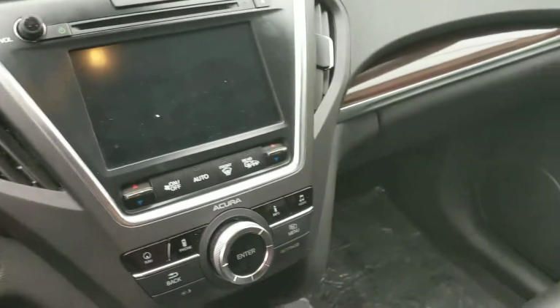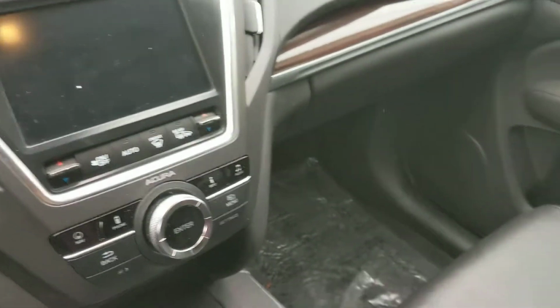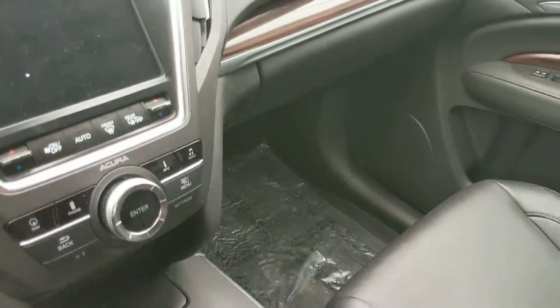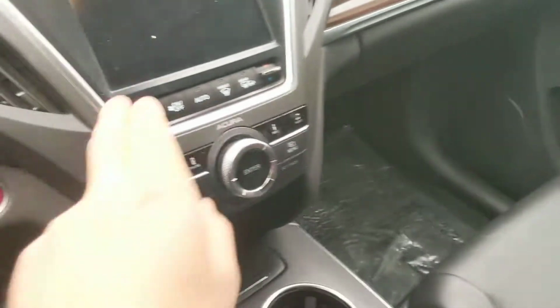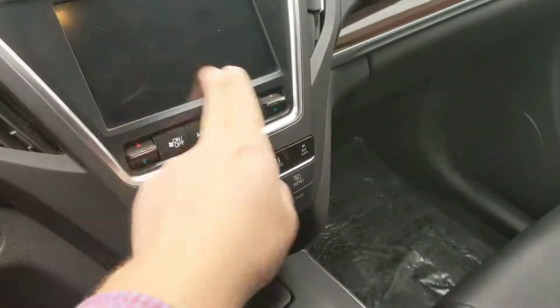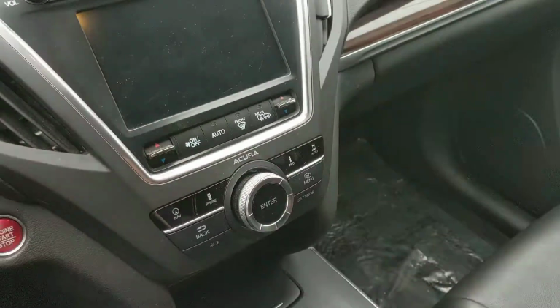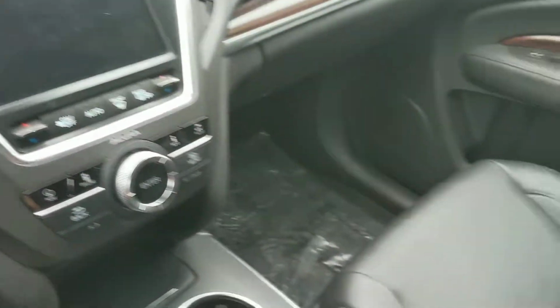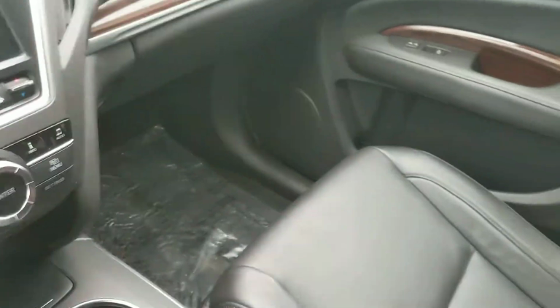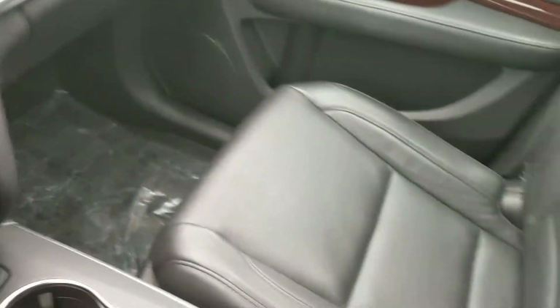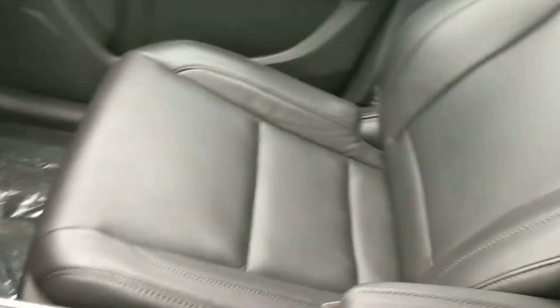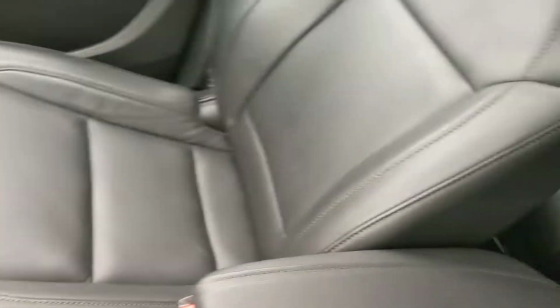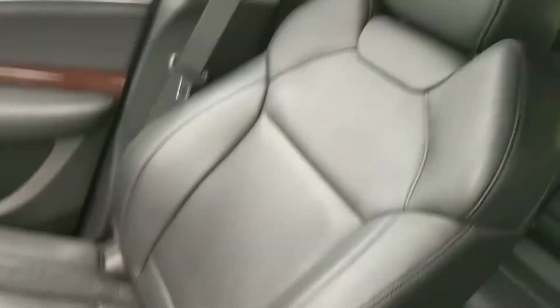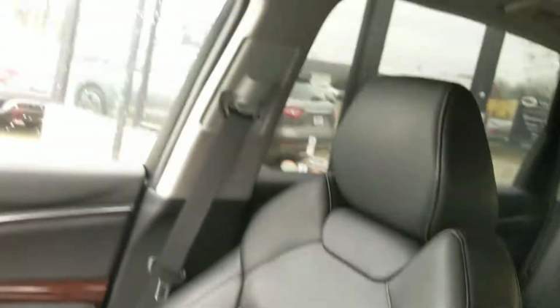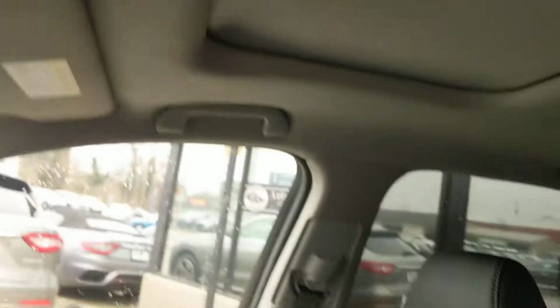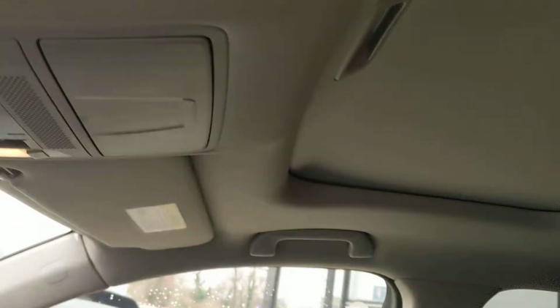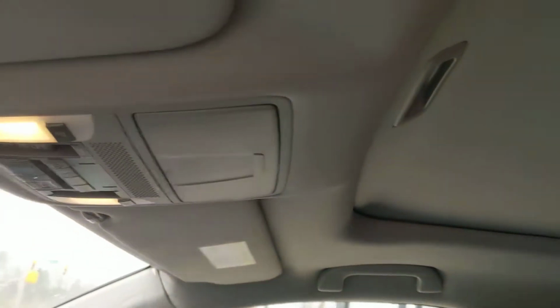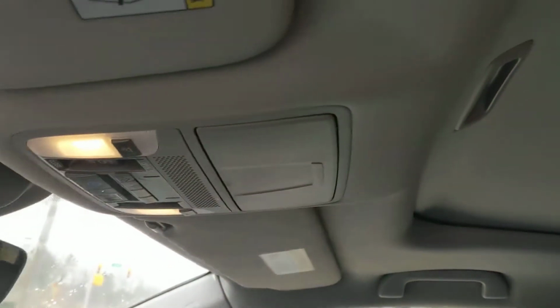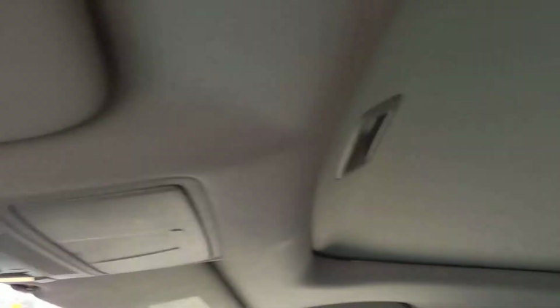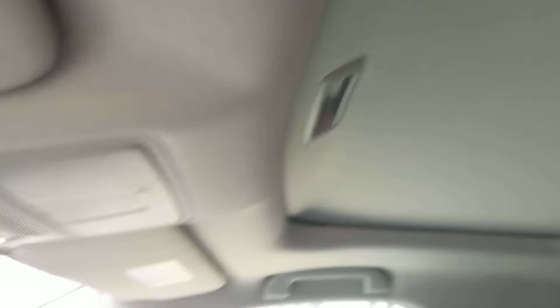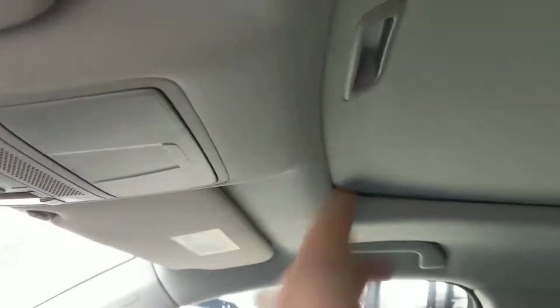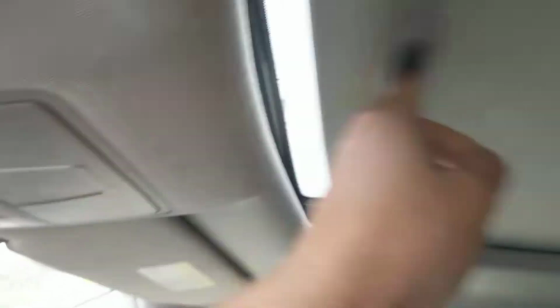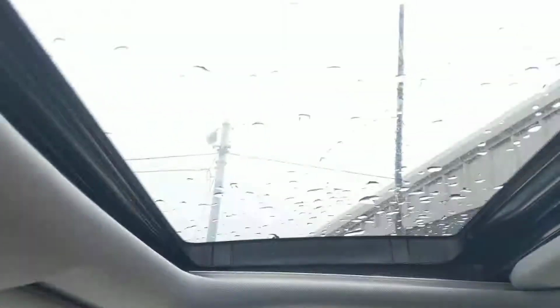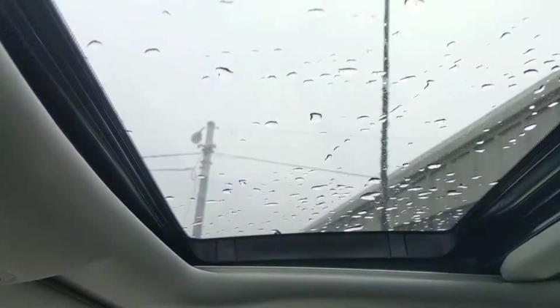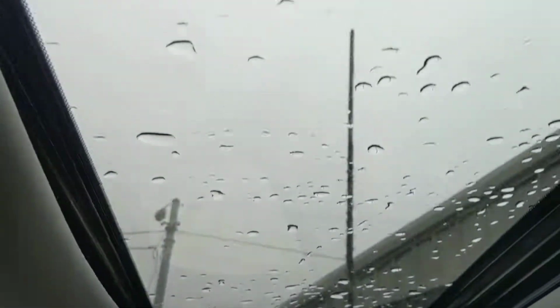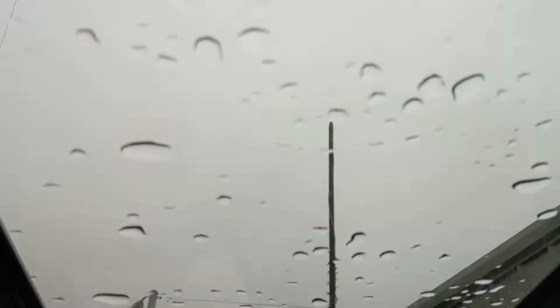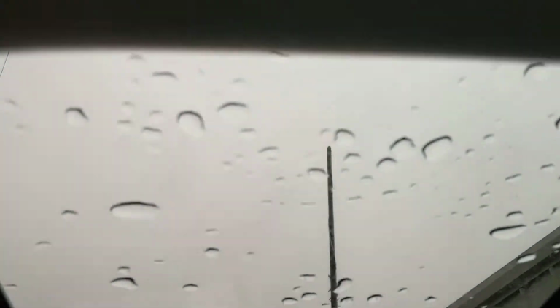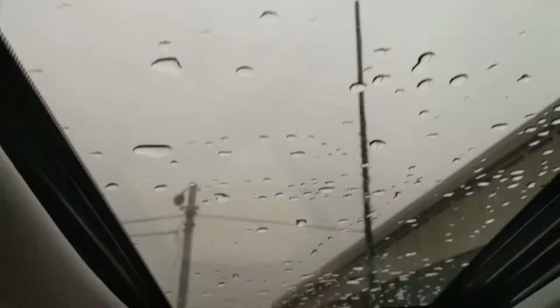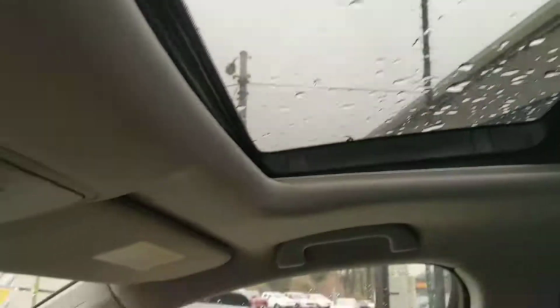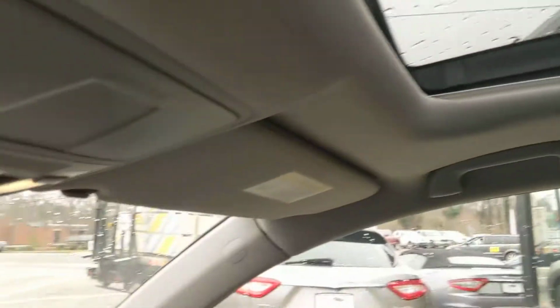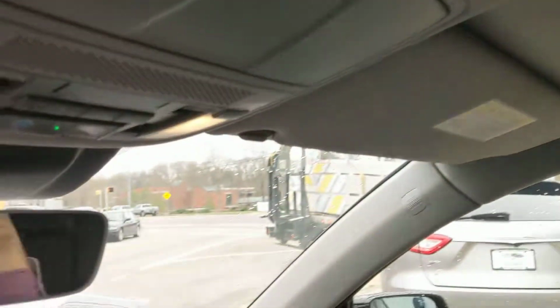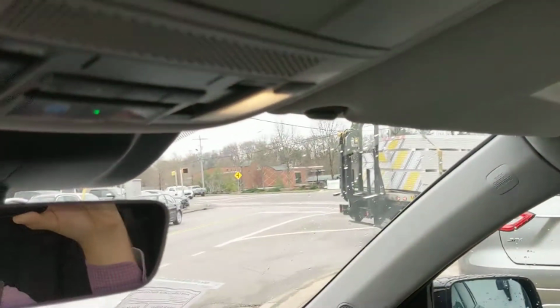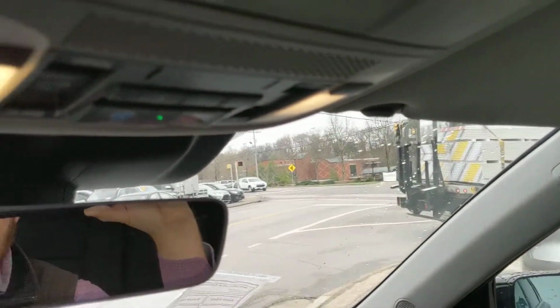Here's the inside. Obviously it needs to be cleaned. Sunroof. No cracks or anything — no cracks in the windshield.